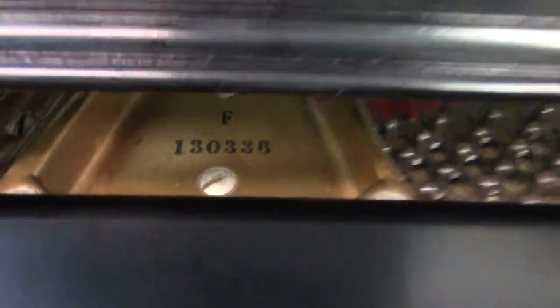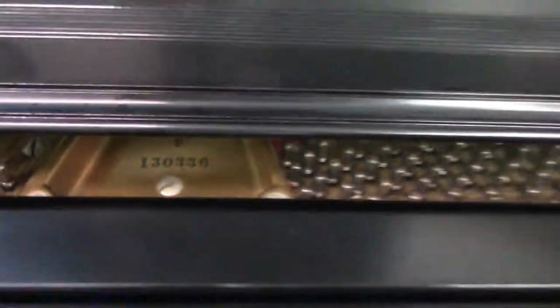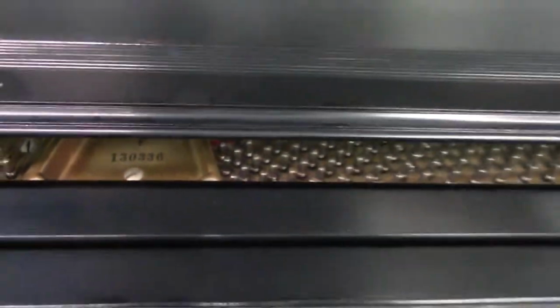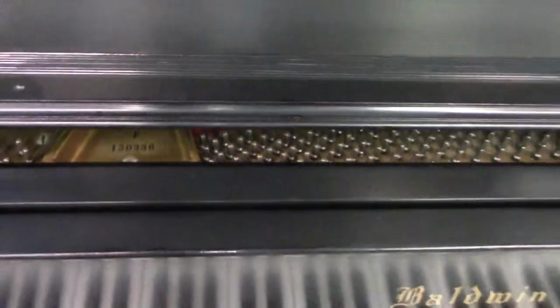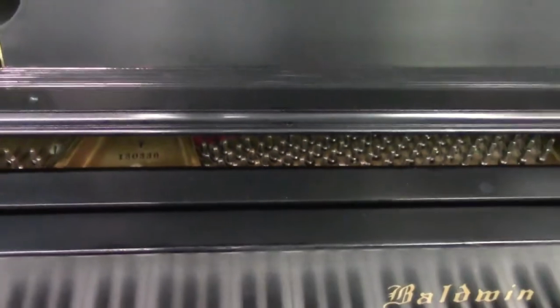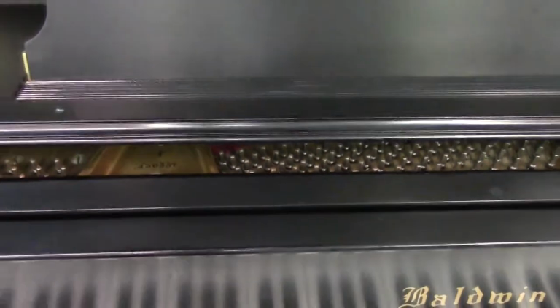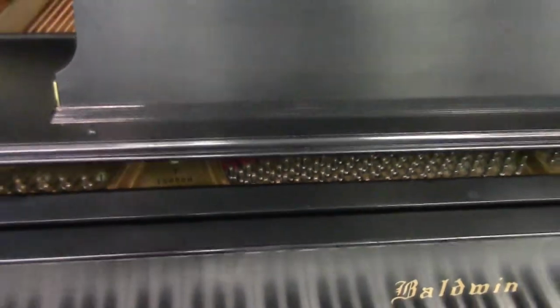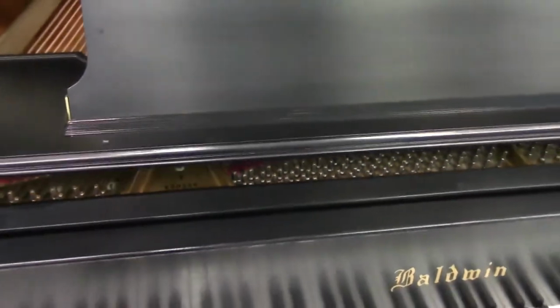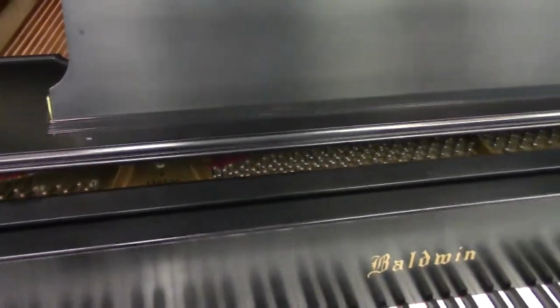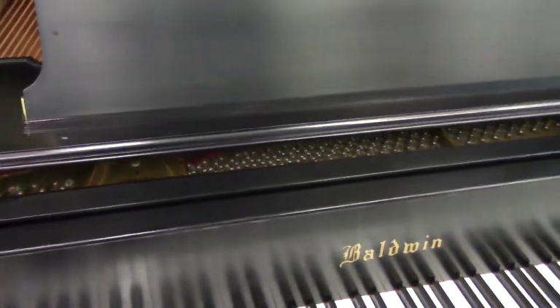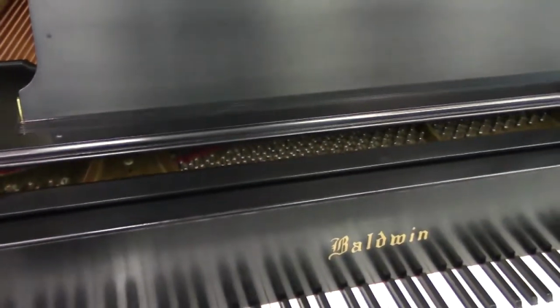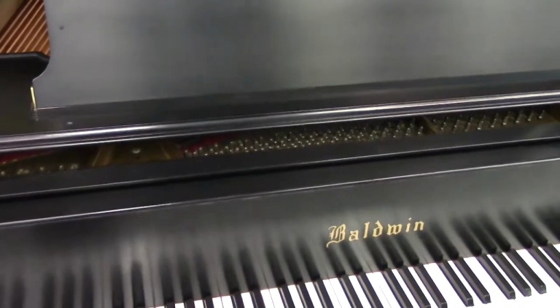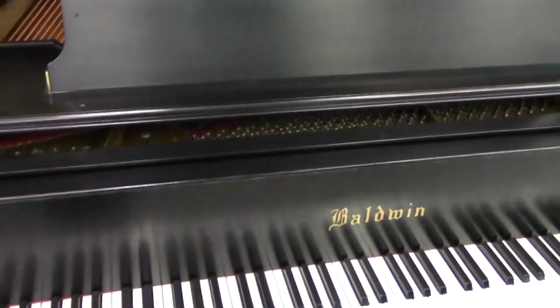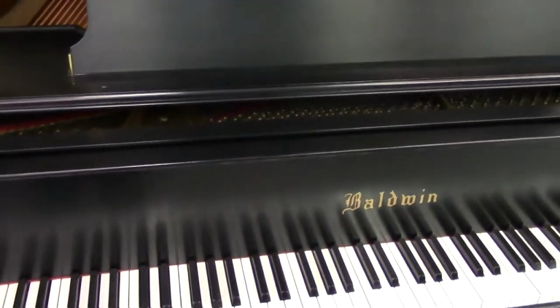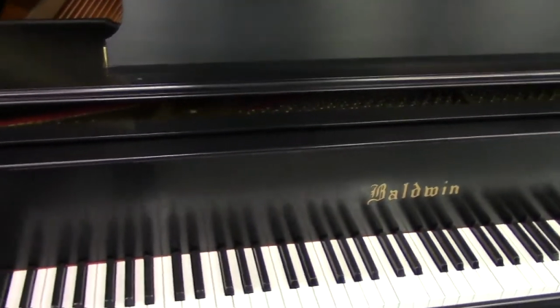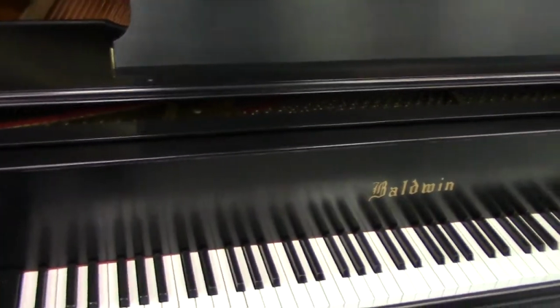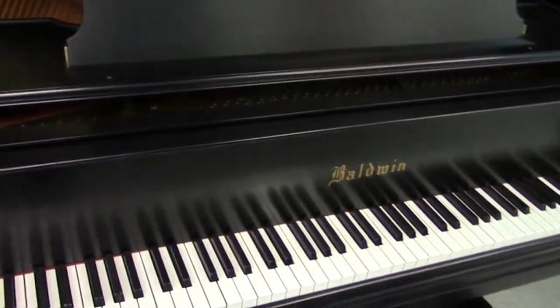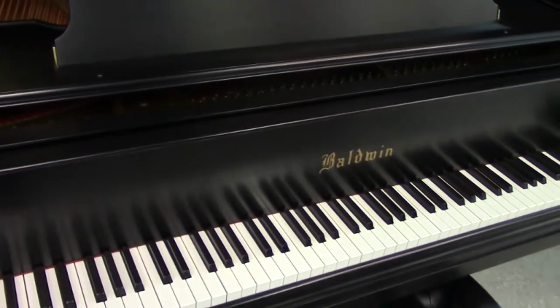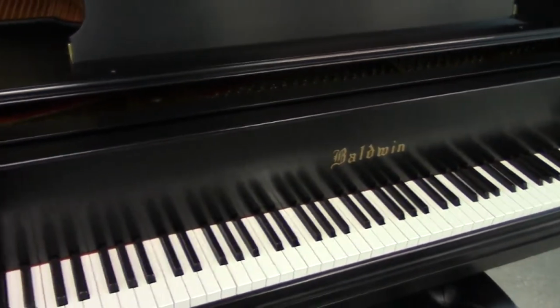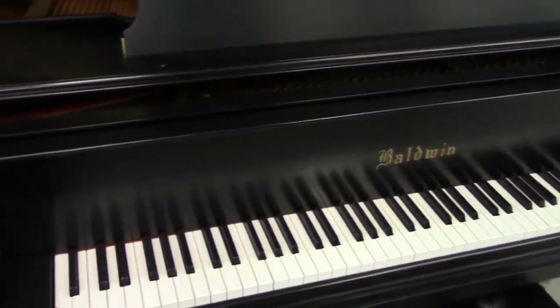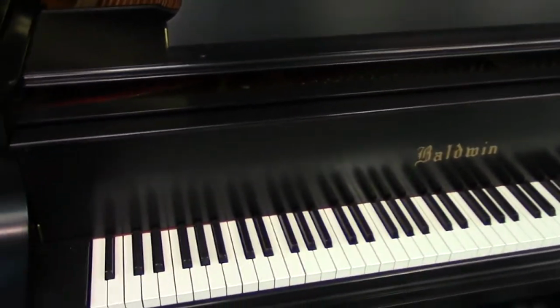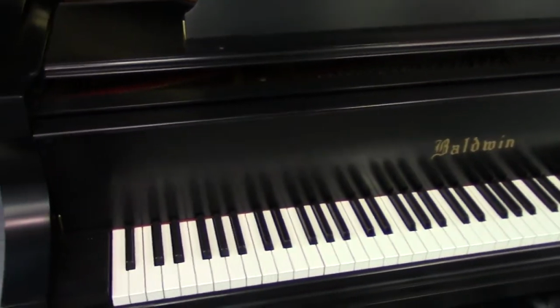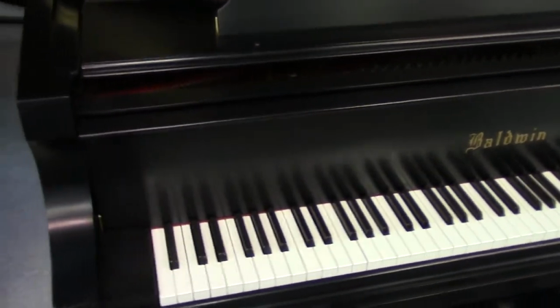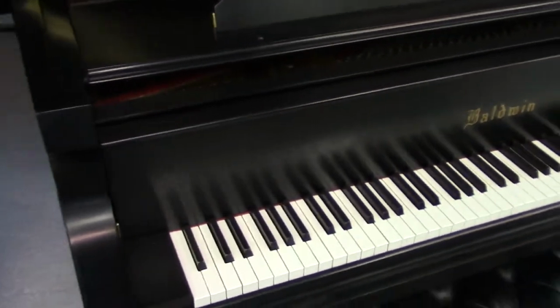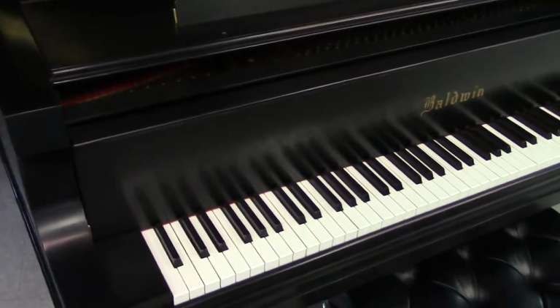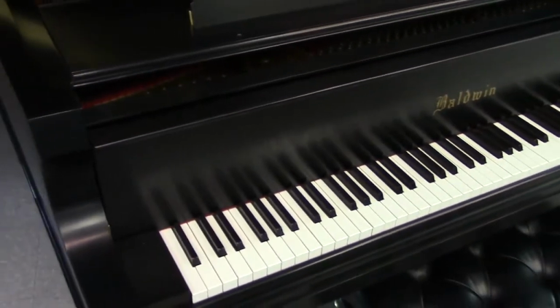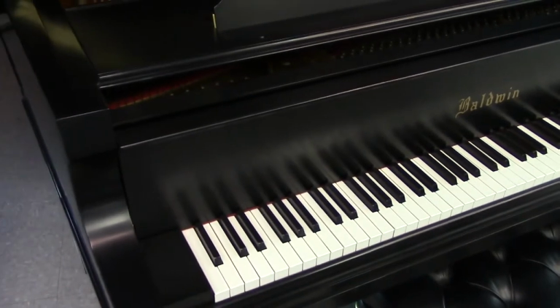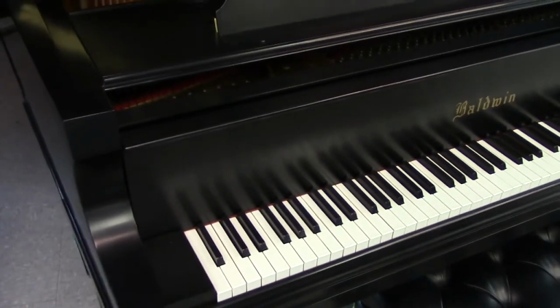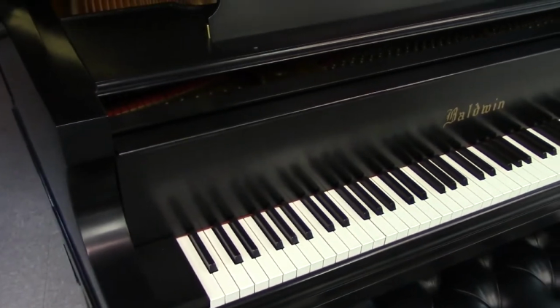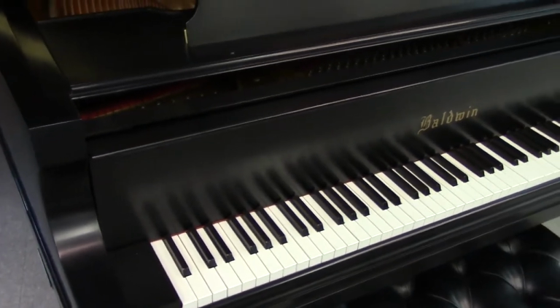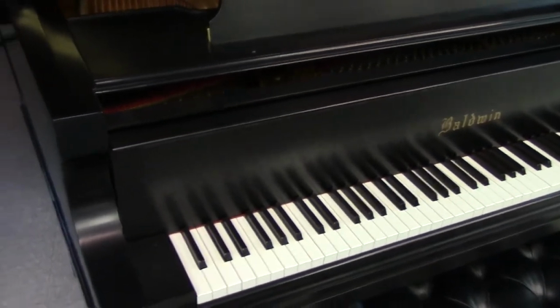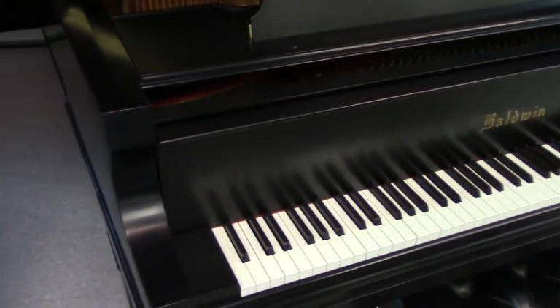My technician Paul DeWalt, a member of the Piano Technicians Guild, has serviced this piano for the last 10 years. It has a brand new set of Piano Tech Pro Tech Abel Hammers, shanks and flanges.